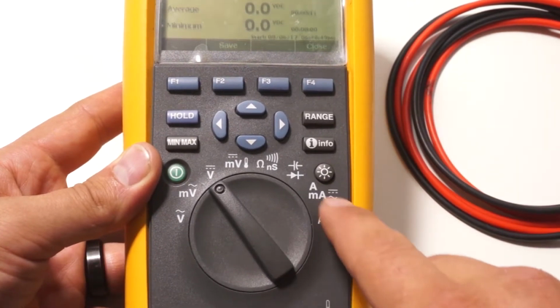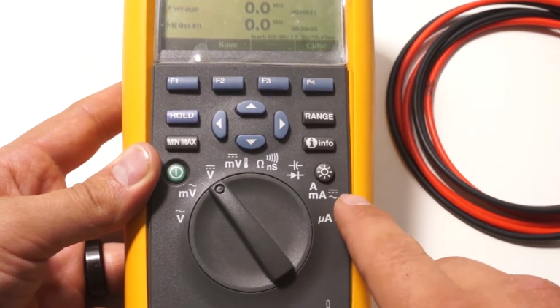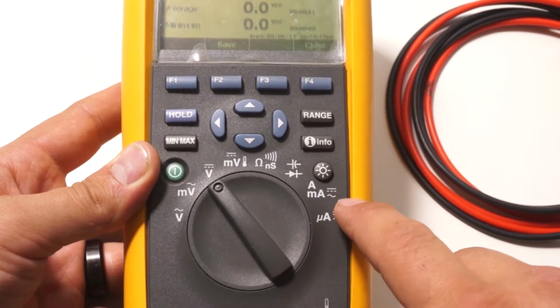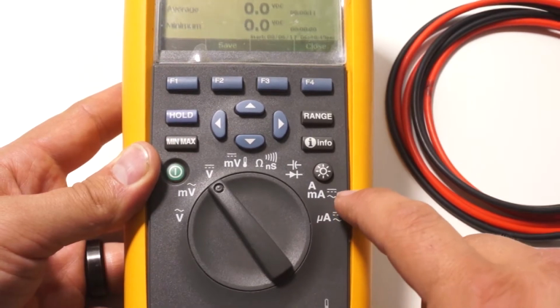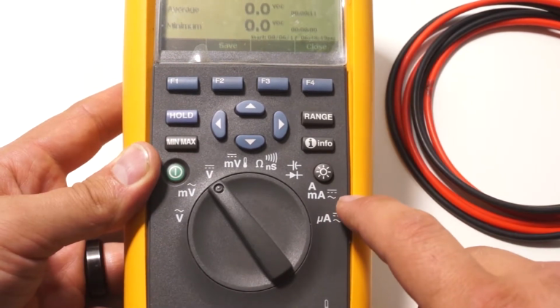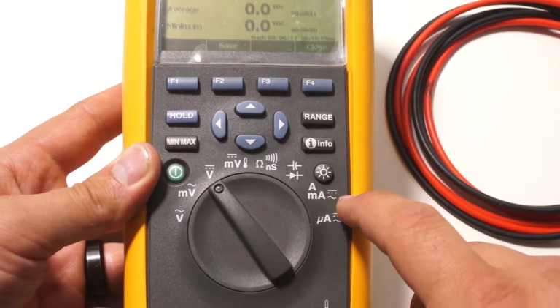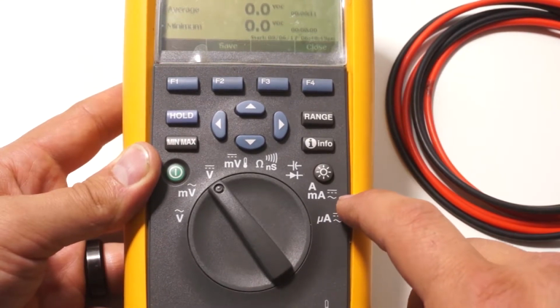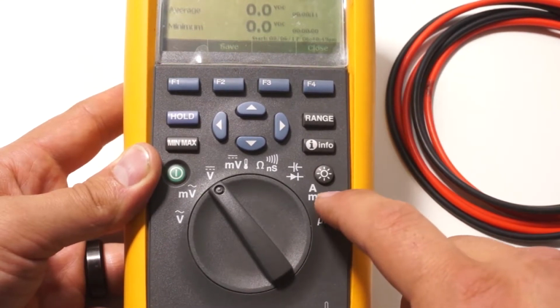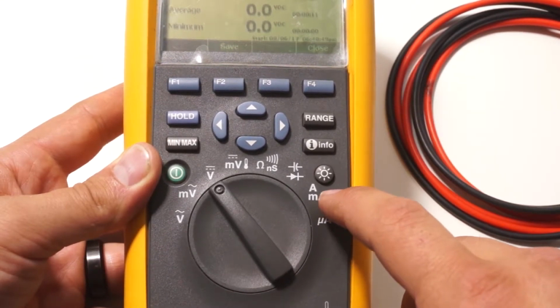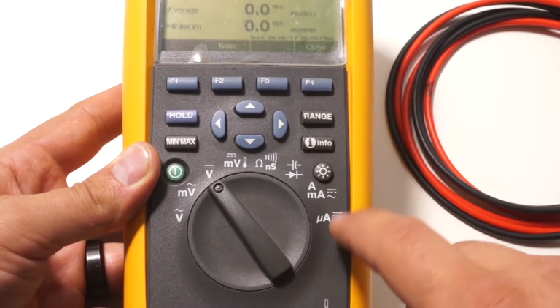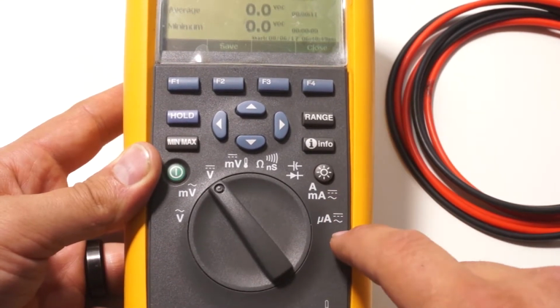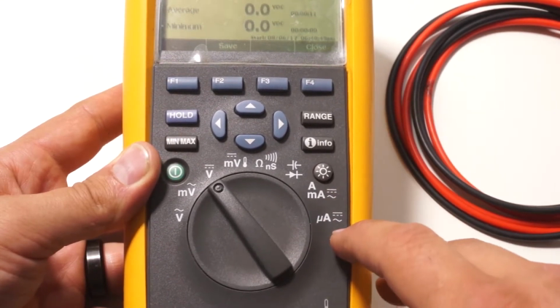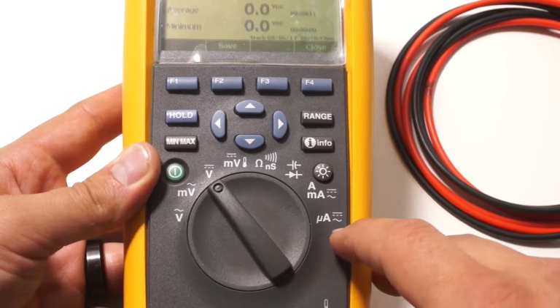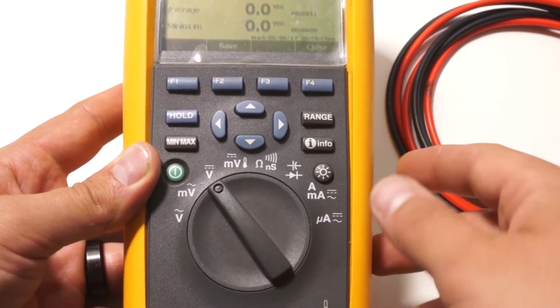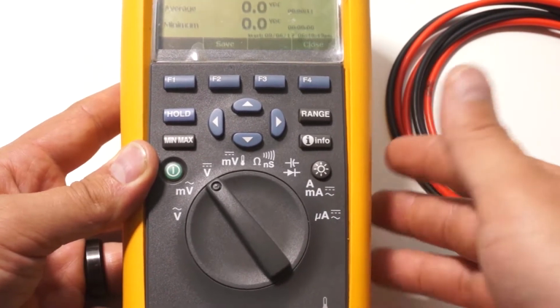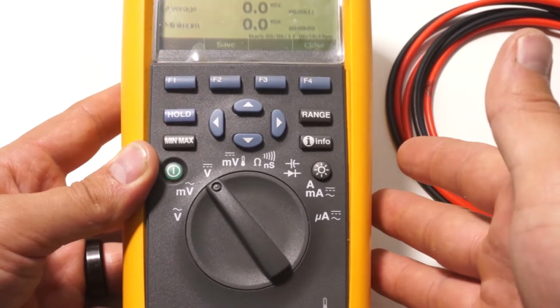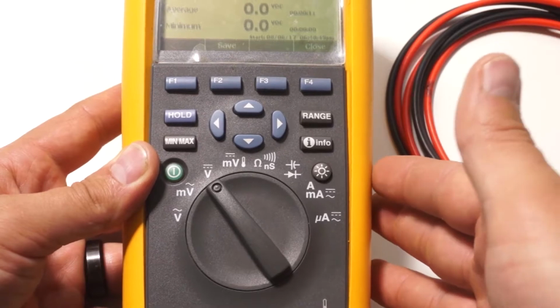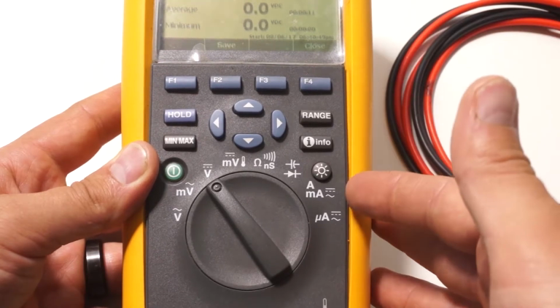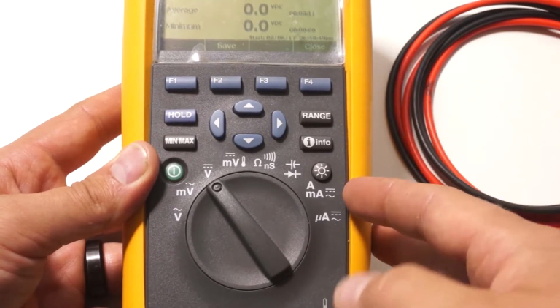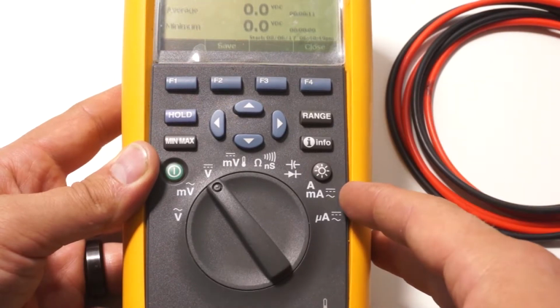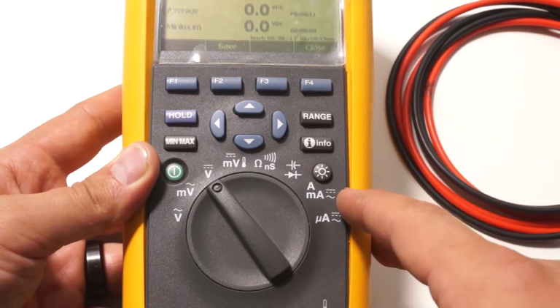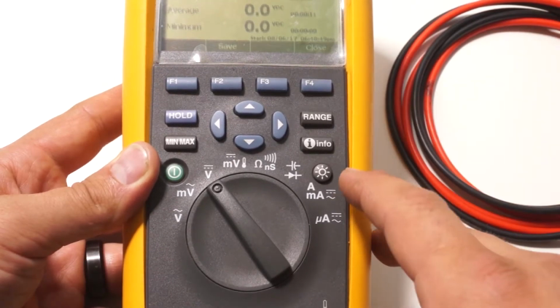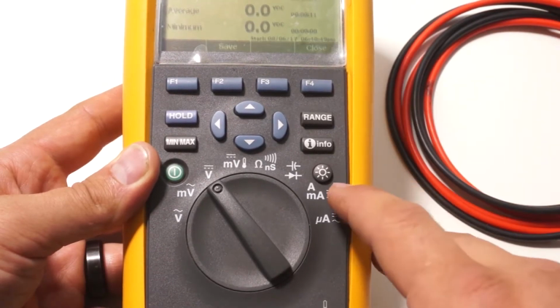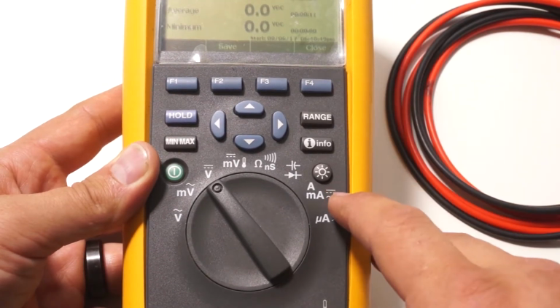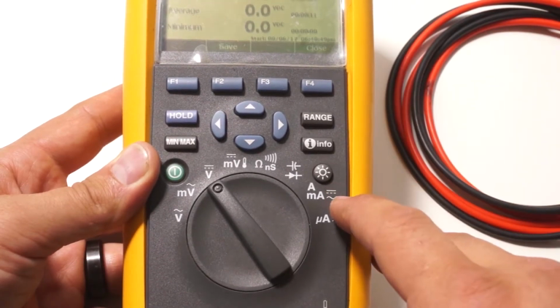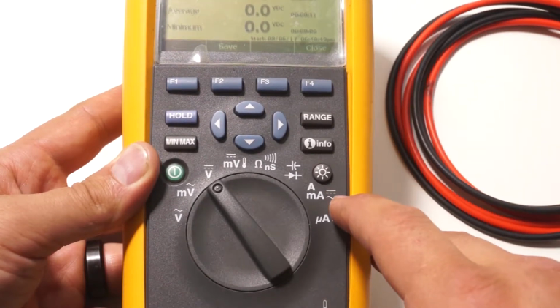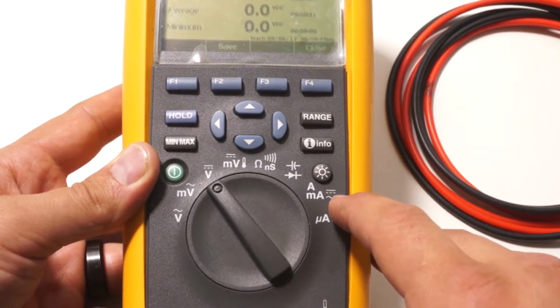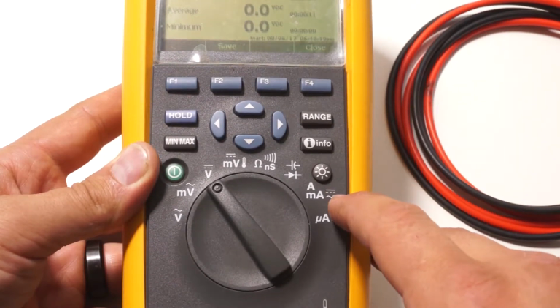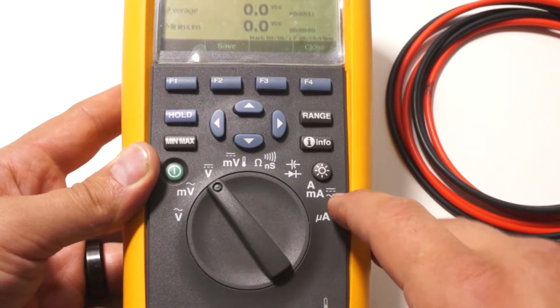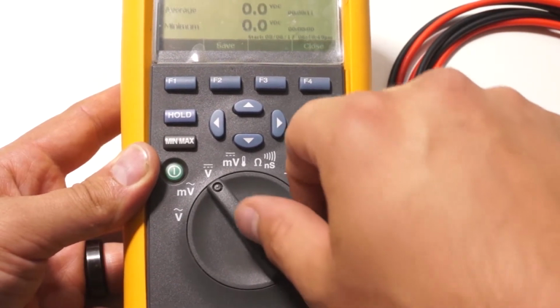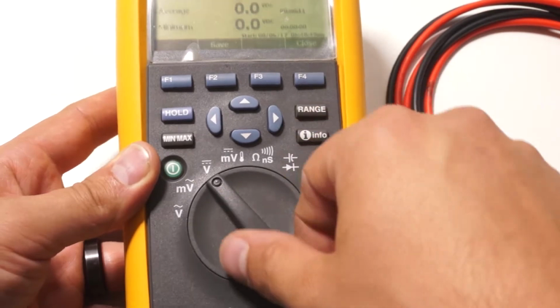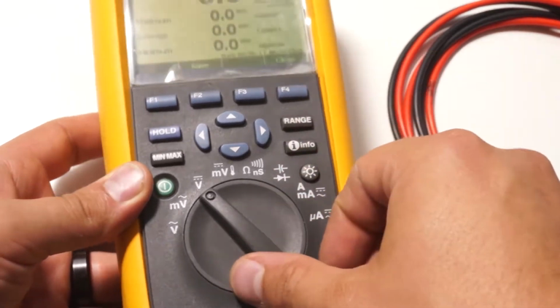On the side you've also got current. I have an A and an mA setting — which is amps and milliamps — and then a micro amp setting, but I'll never need the micro amps. So if you want to measure current just move it over to the A setting.